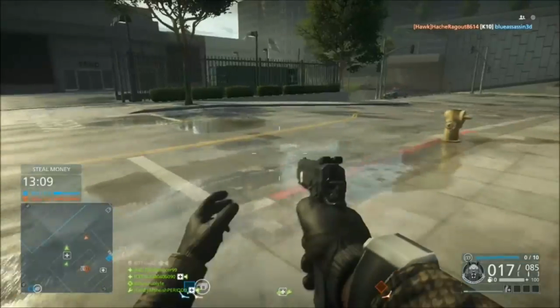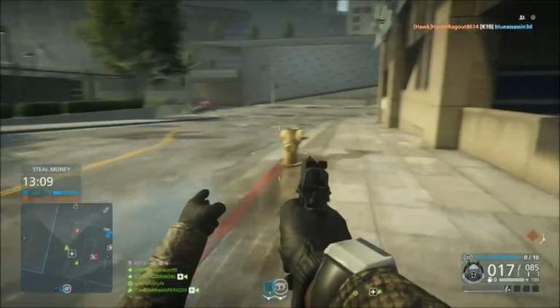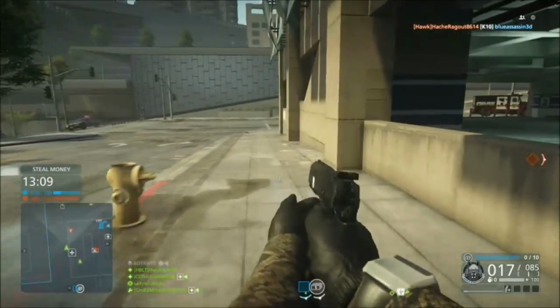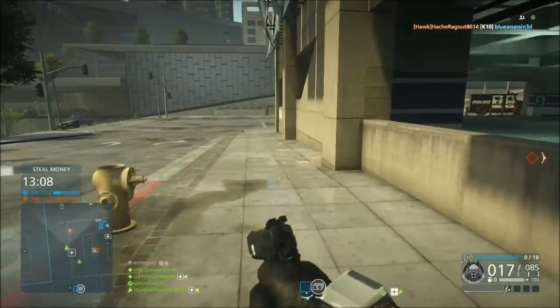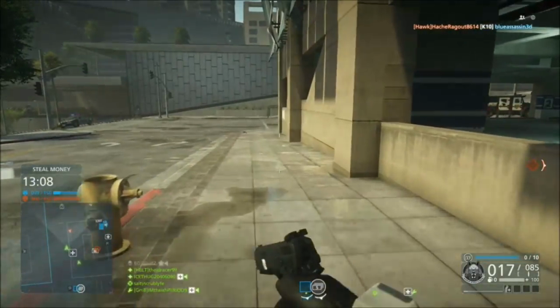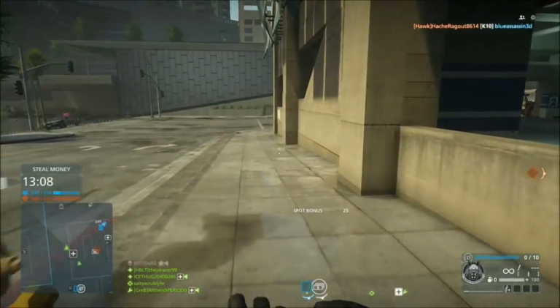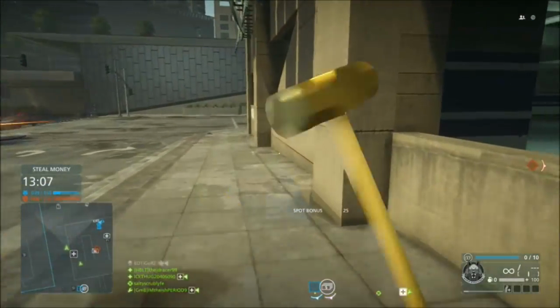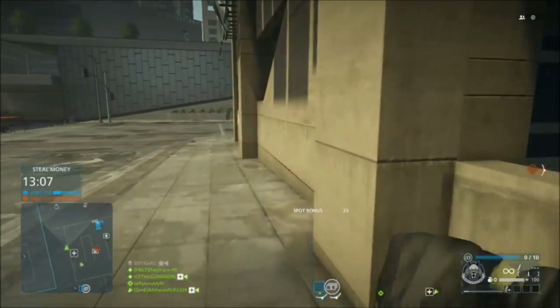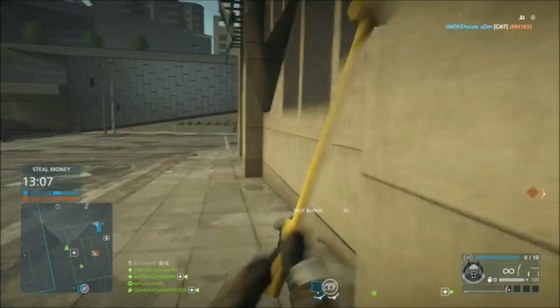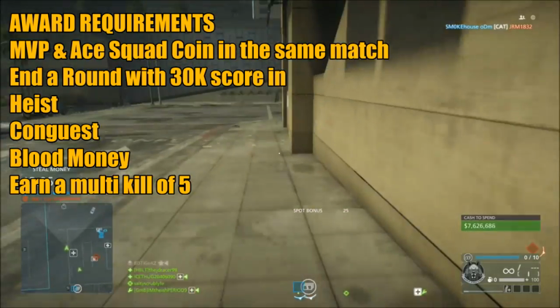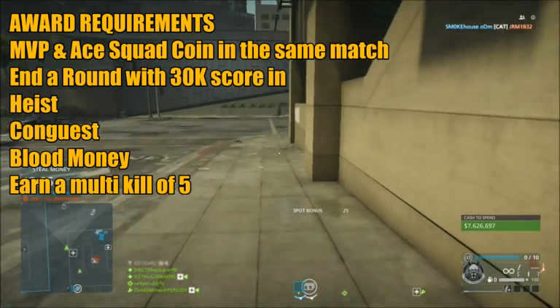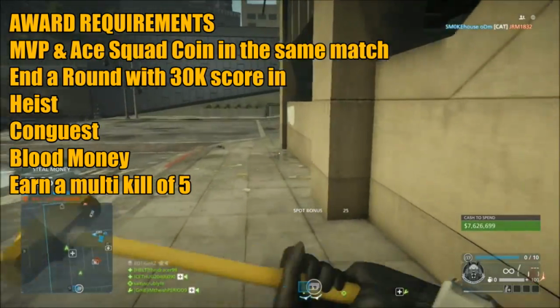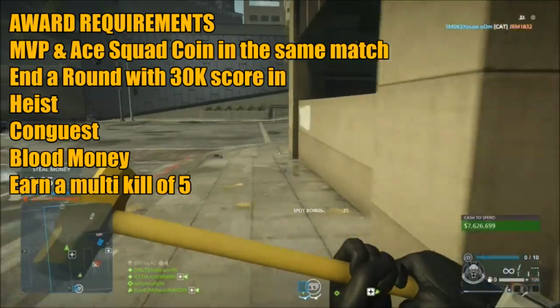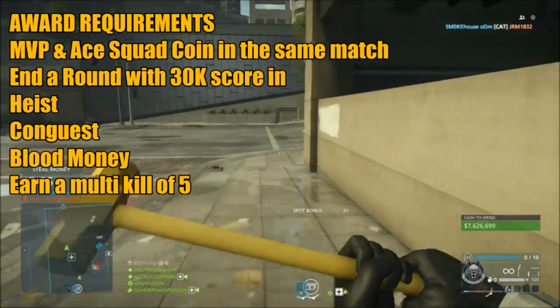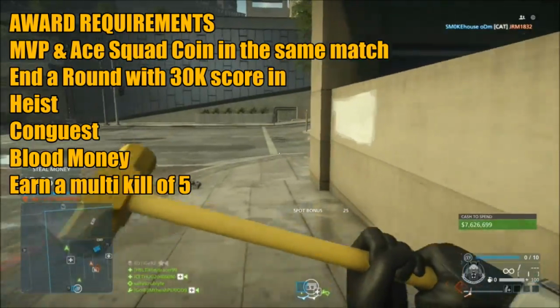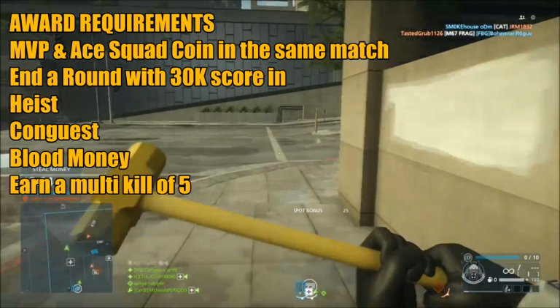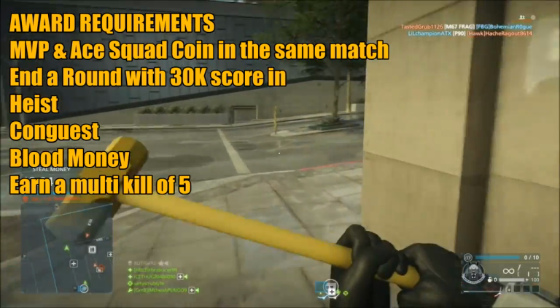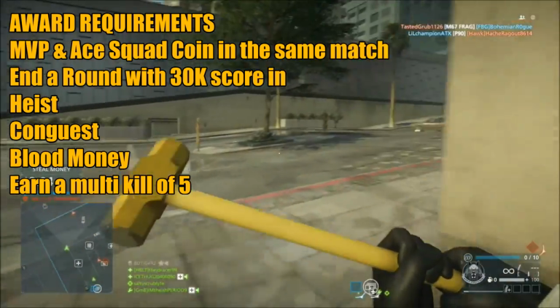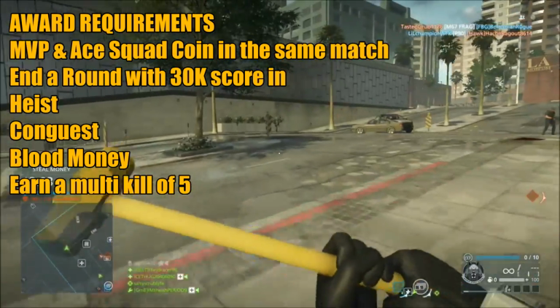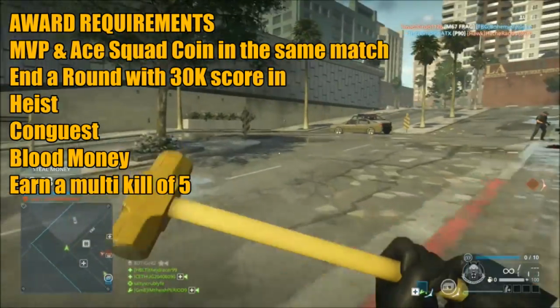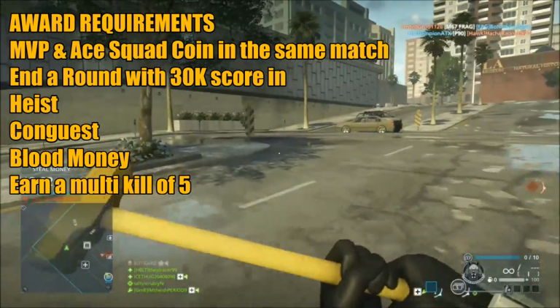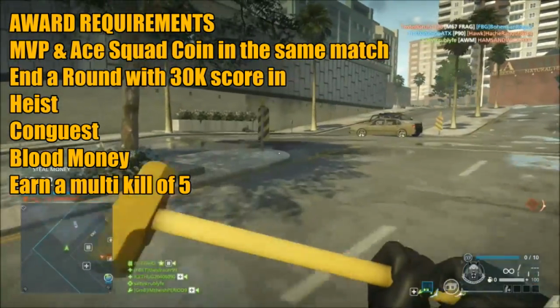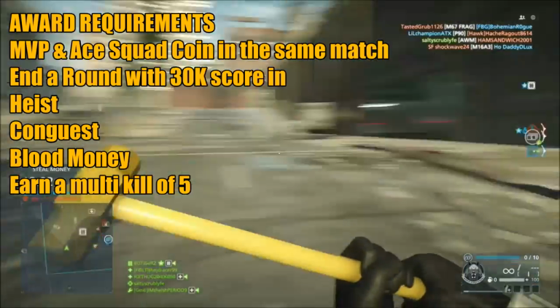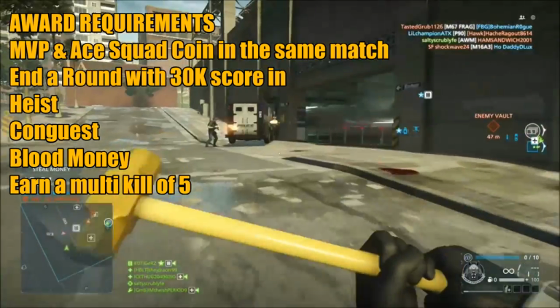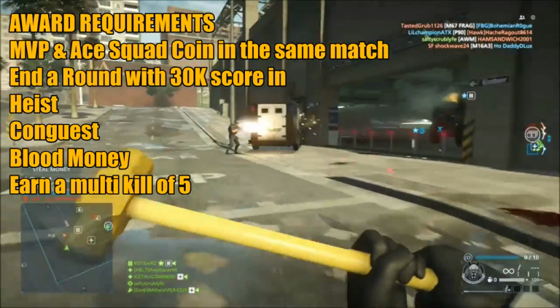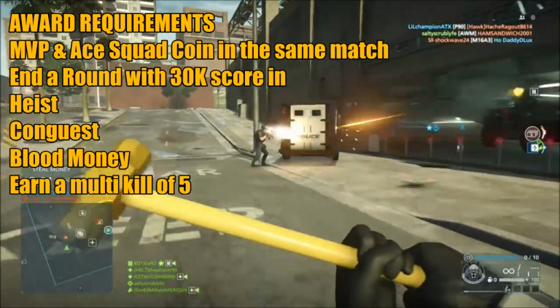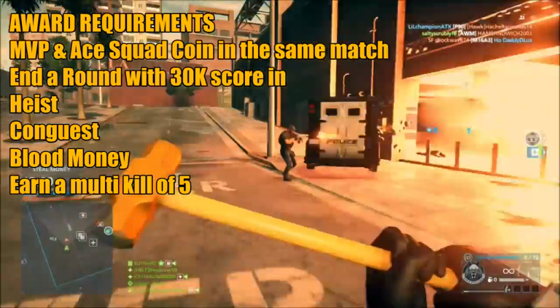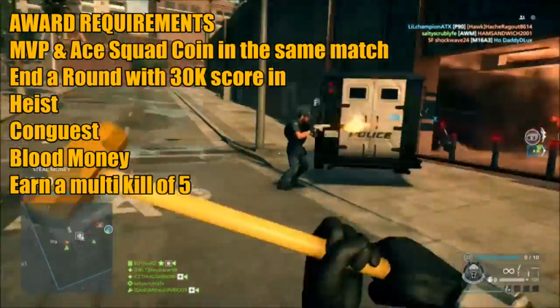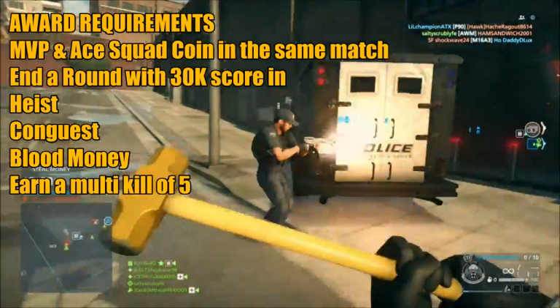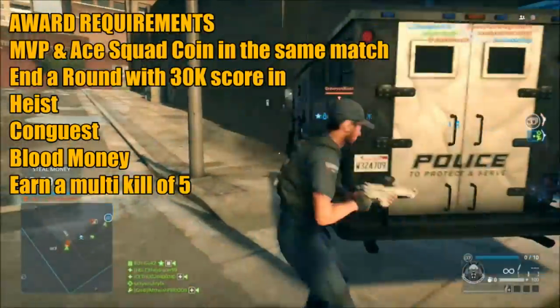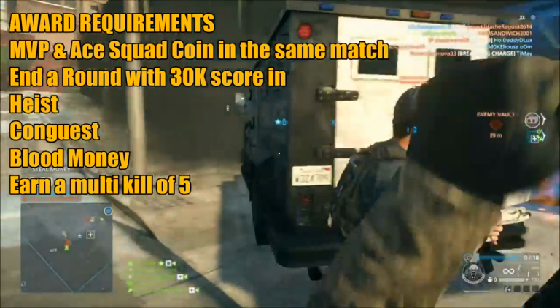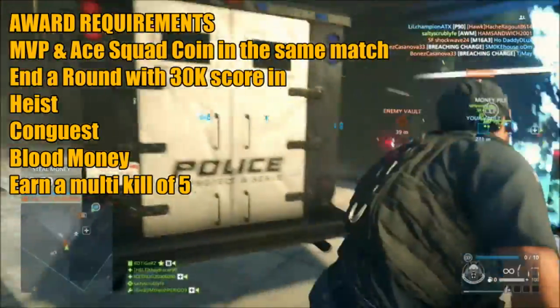Now it's on to step 2, the award requirements. First off, you want to get an MVP and a squad coin in the same match, twice. This basically means you're the best player in the best squad.